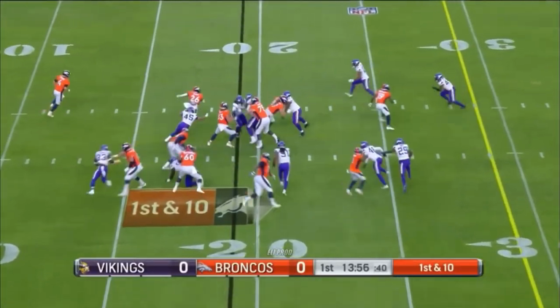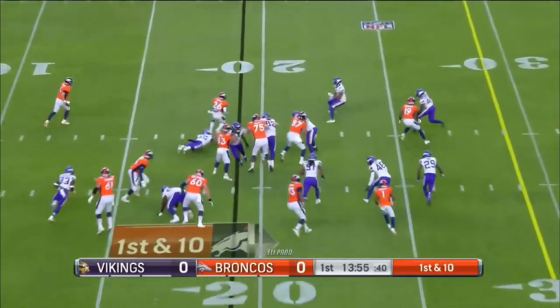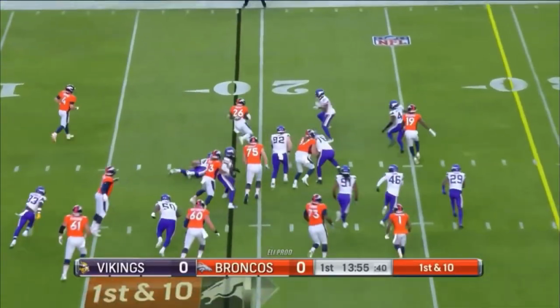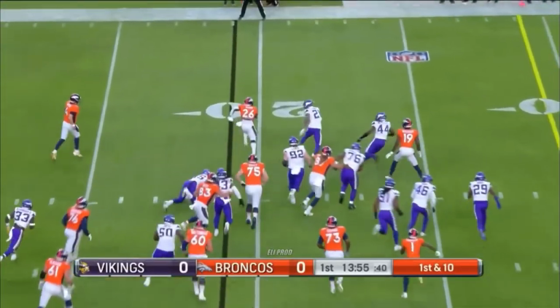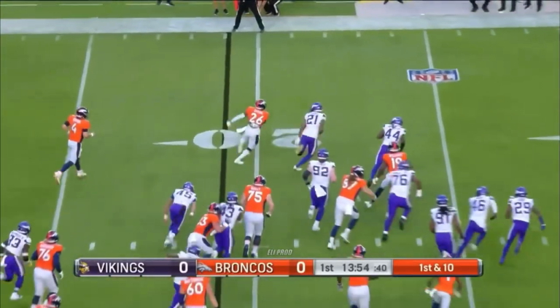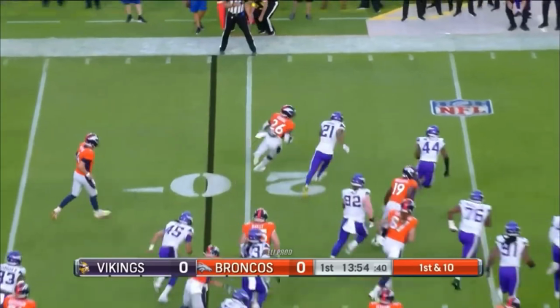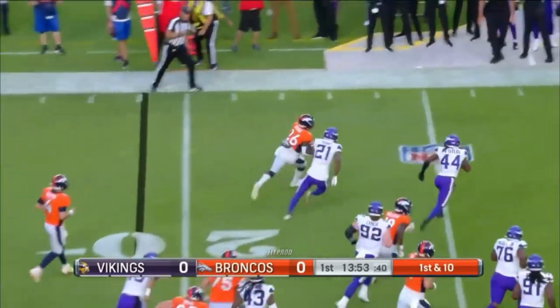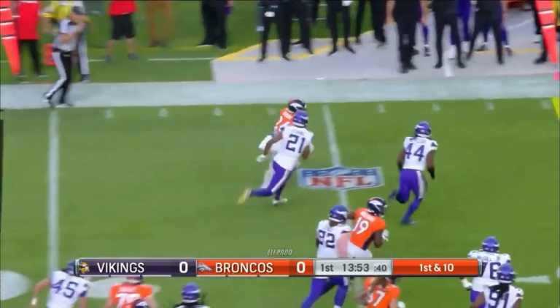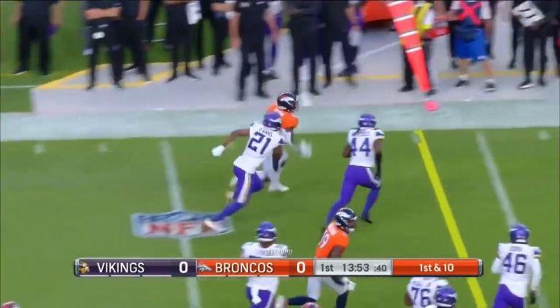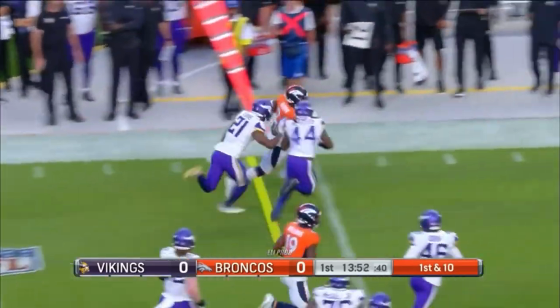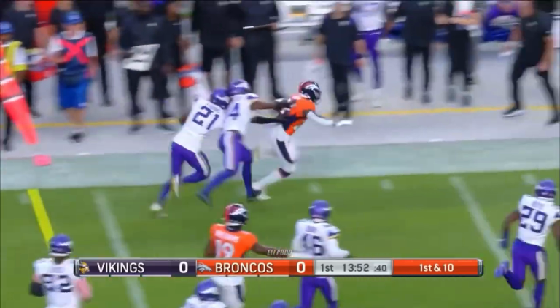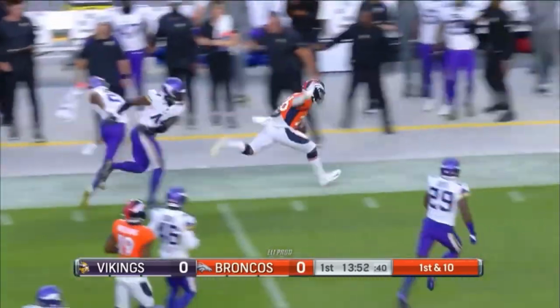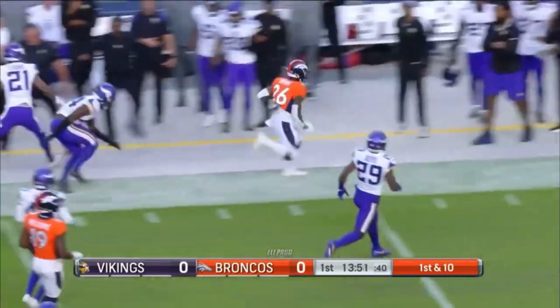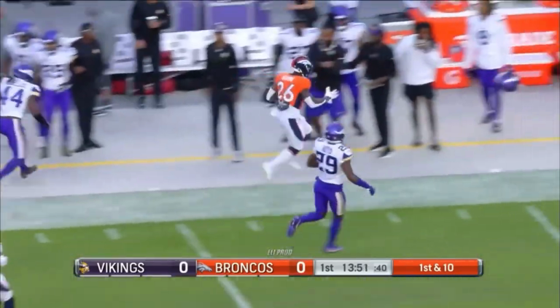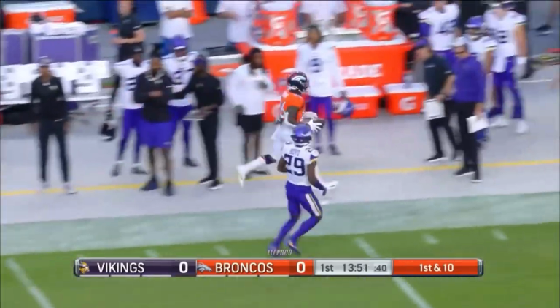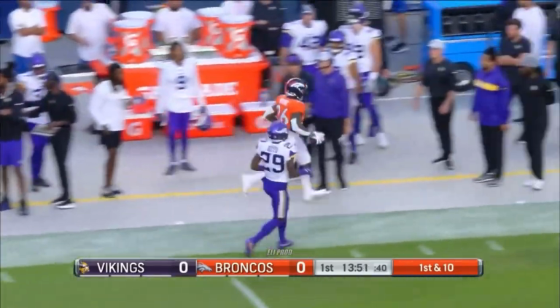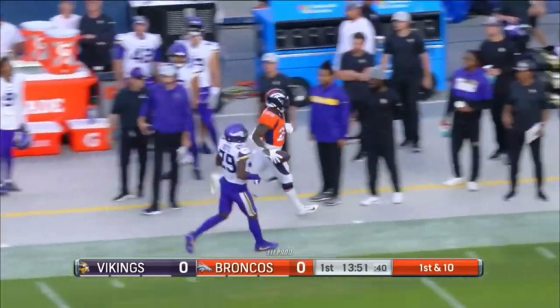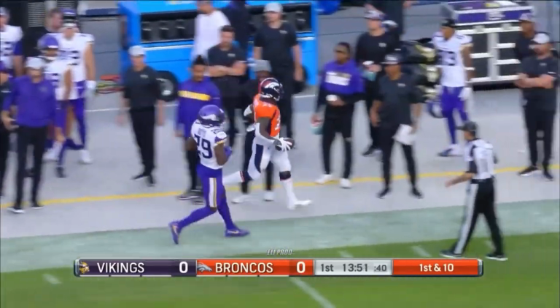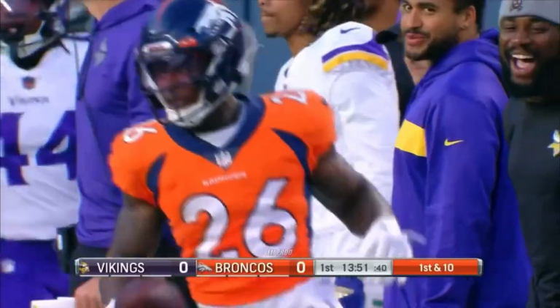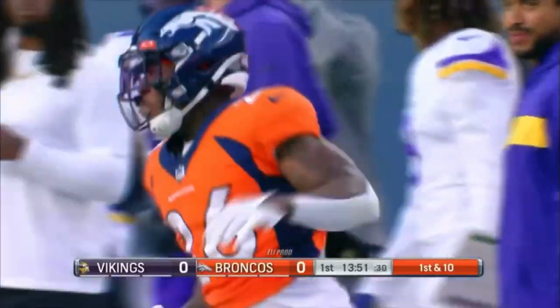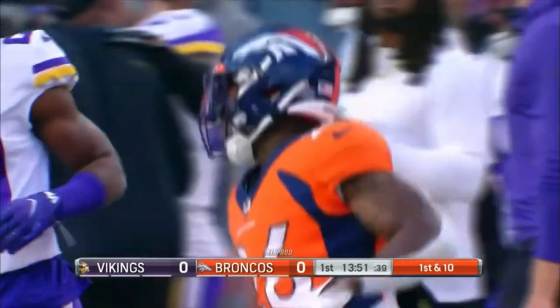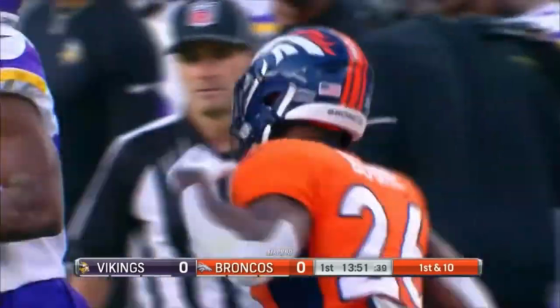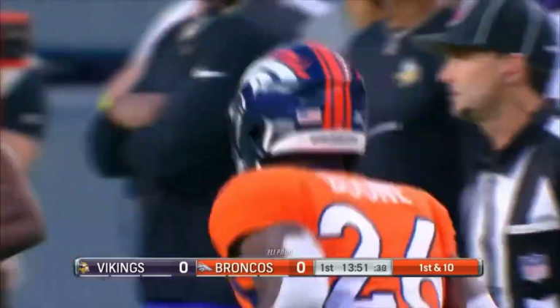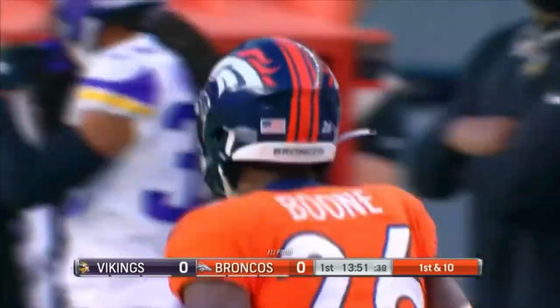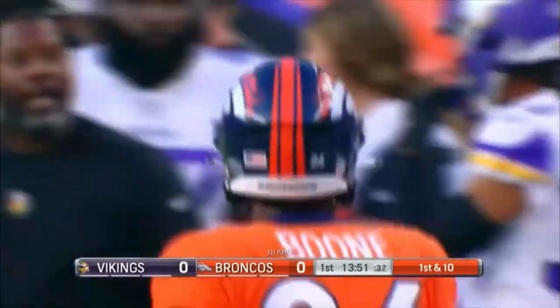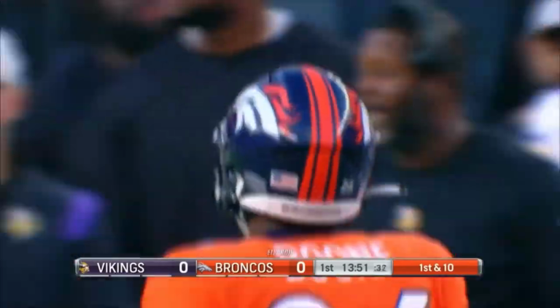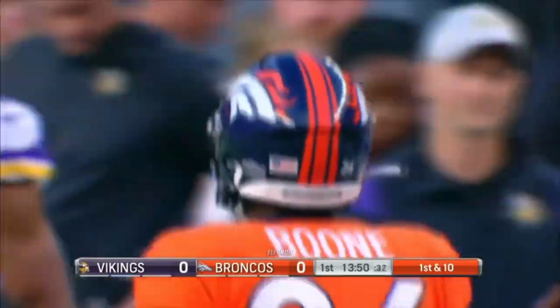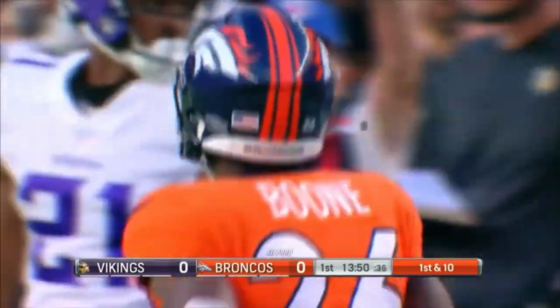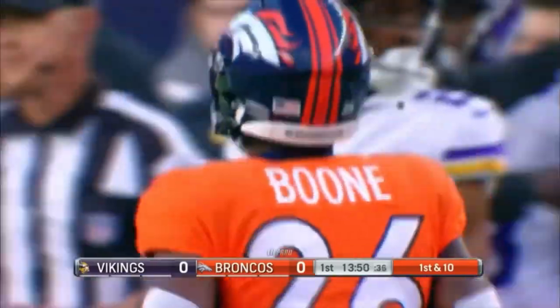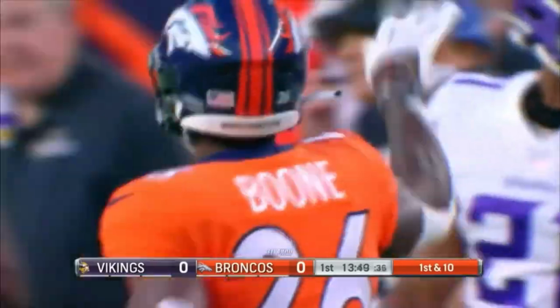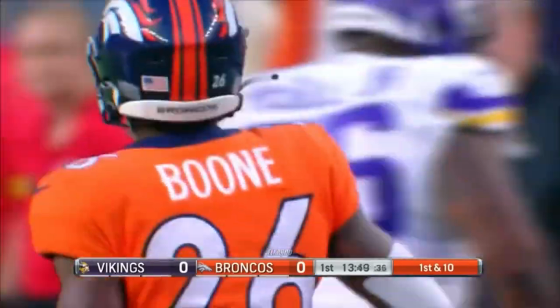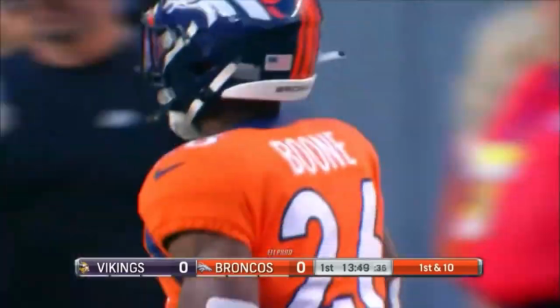On first down and ten, here's Boone, able to turn the corner. Nice run by Mike Boone, forced out of bounds. Moving the chains for Denver, picking up 16.